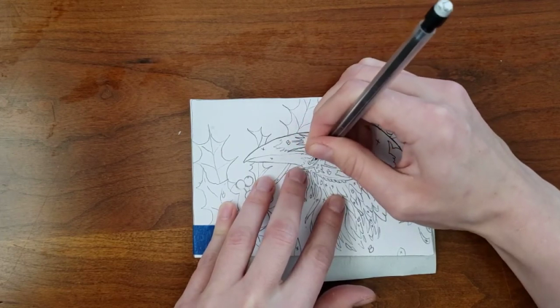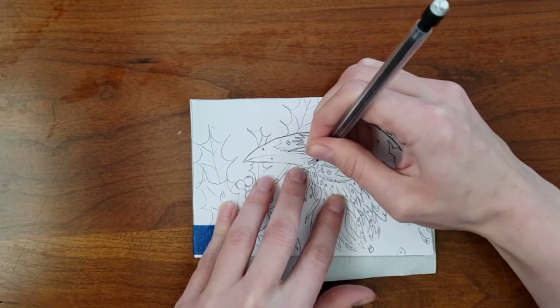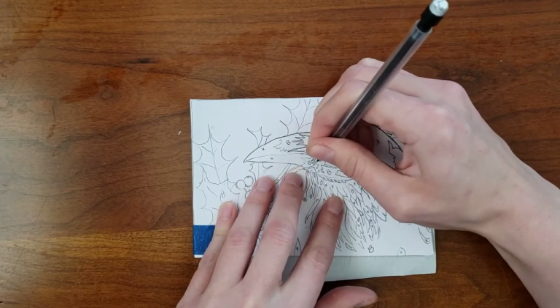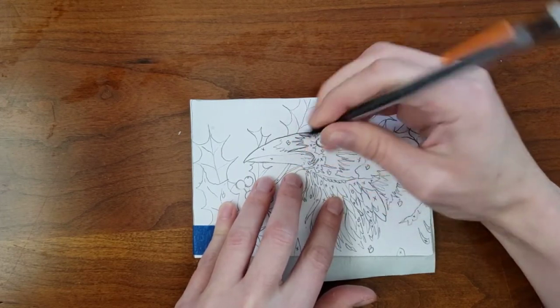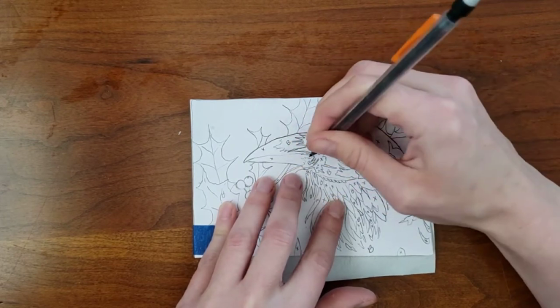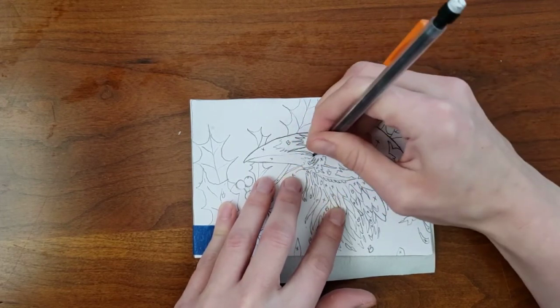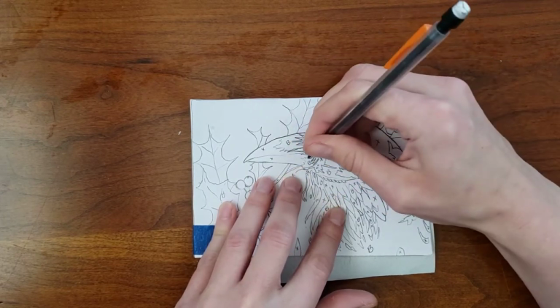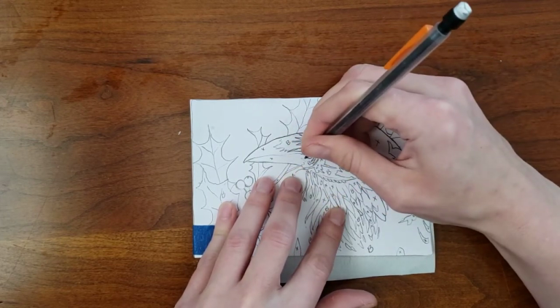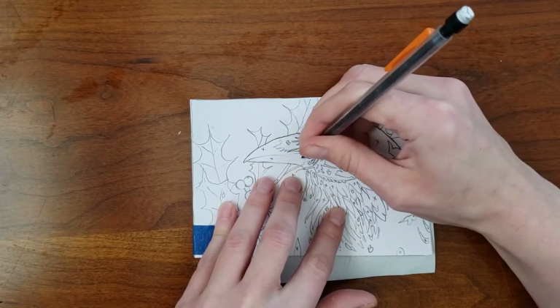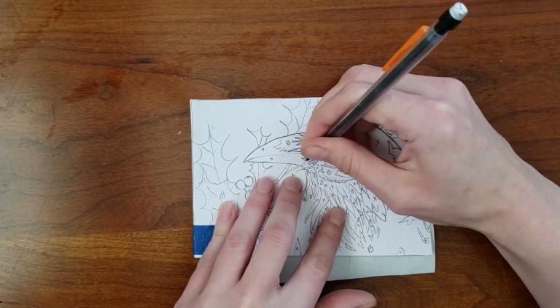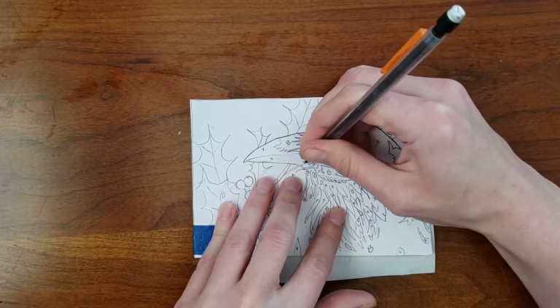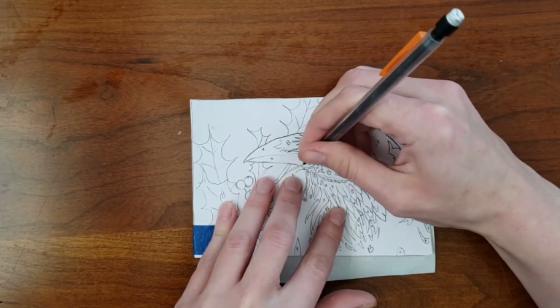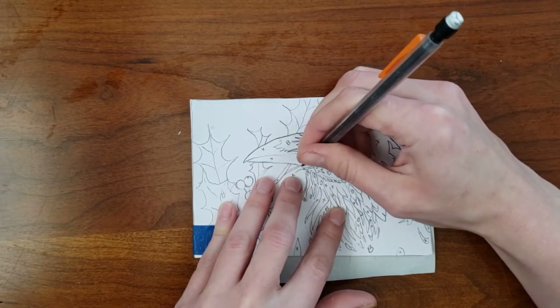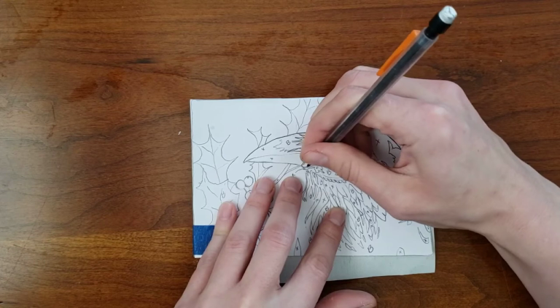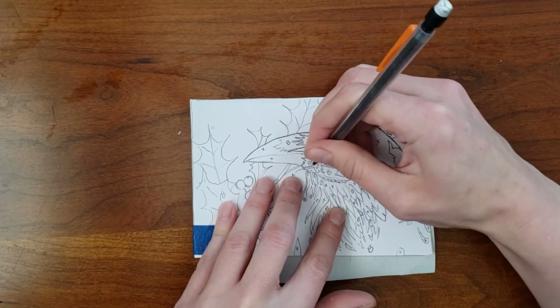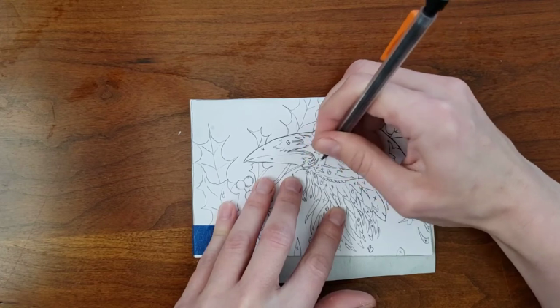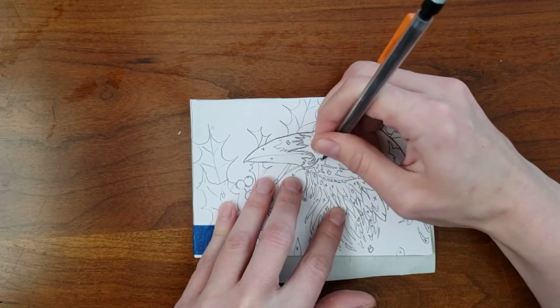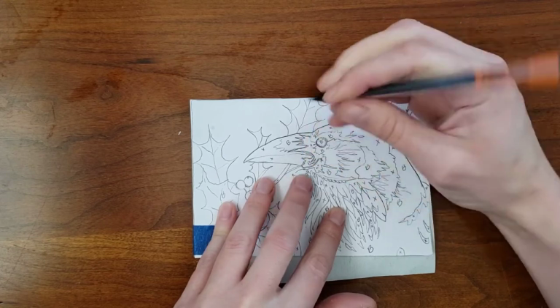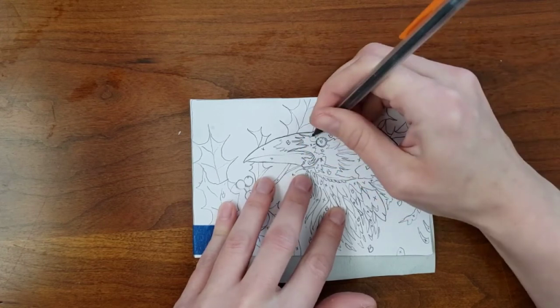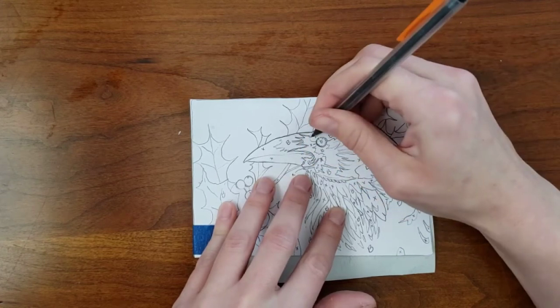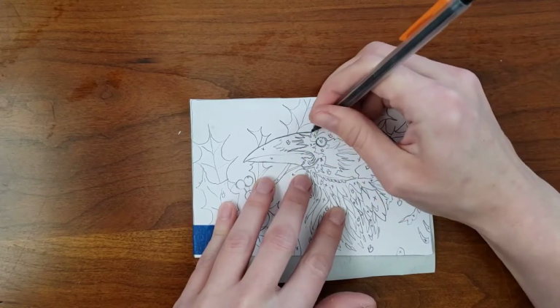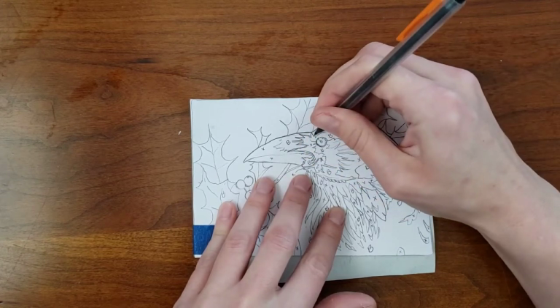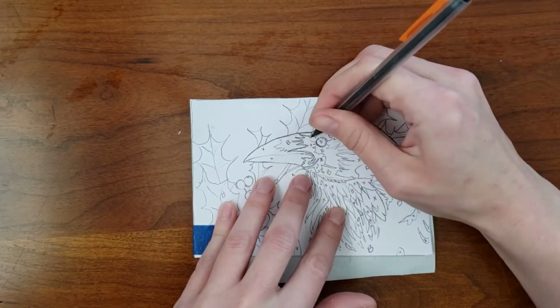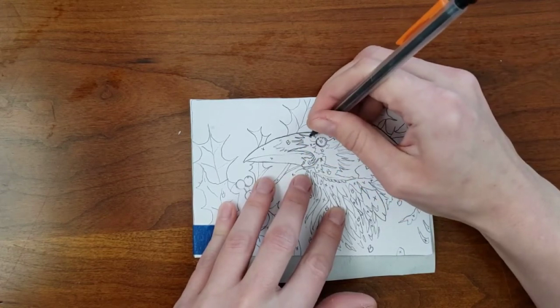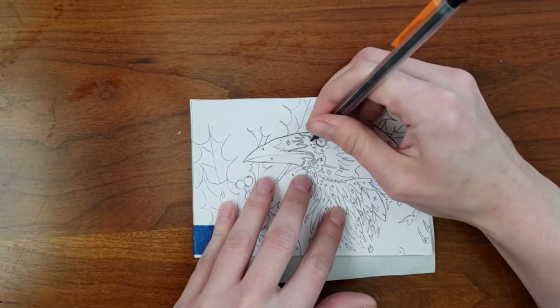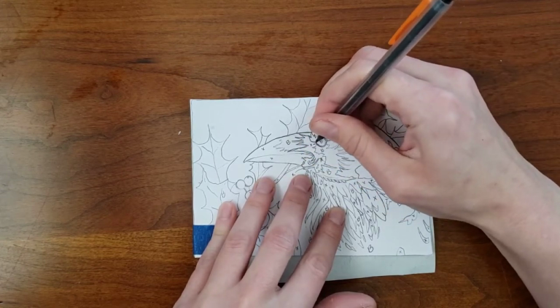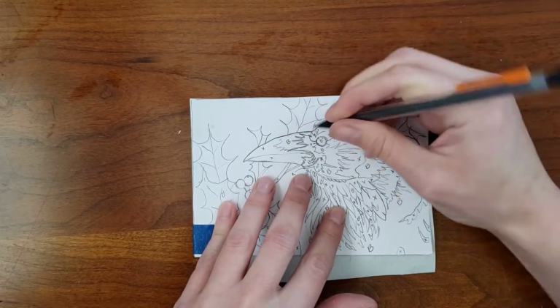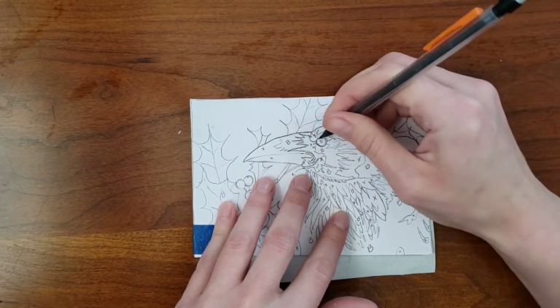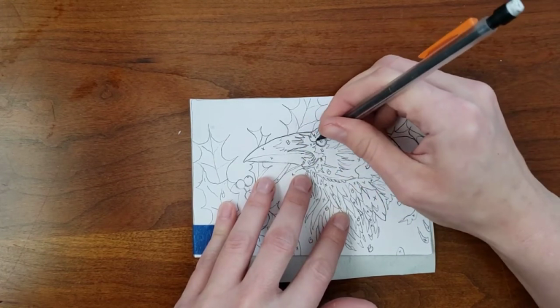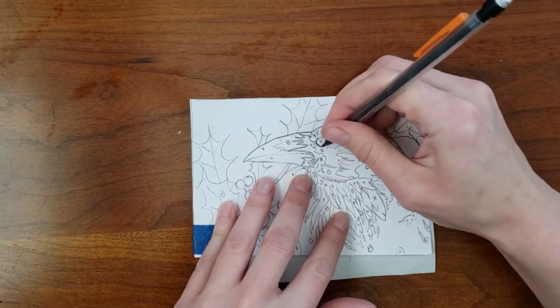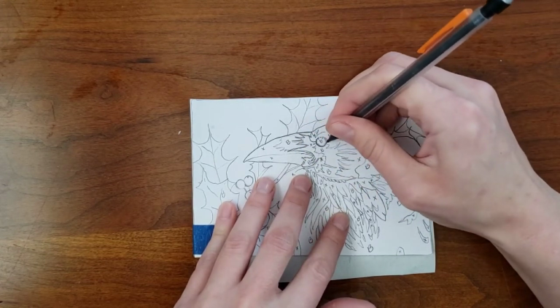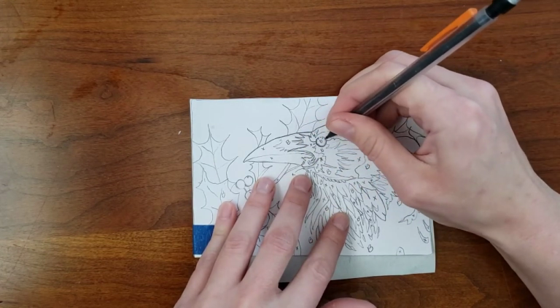This transfer method is nice because the pigment it lays down doesn't lift off the way graphite does, or smear the way red oxide or chalk pastel does.